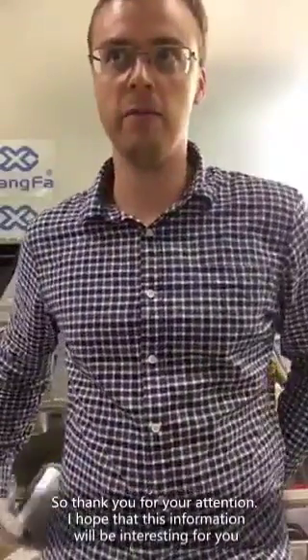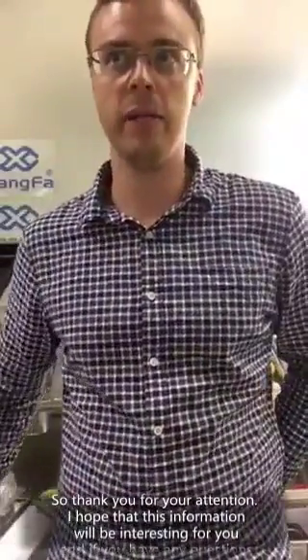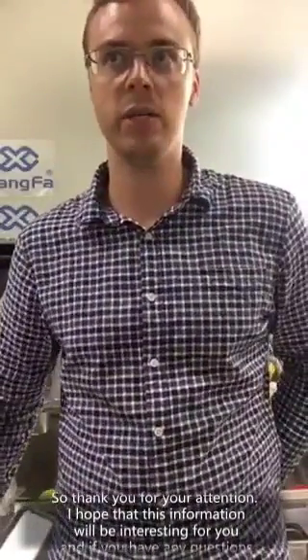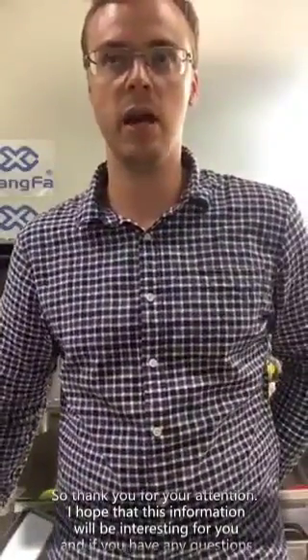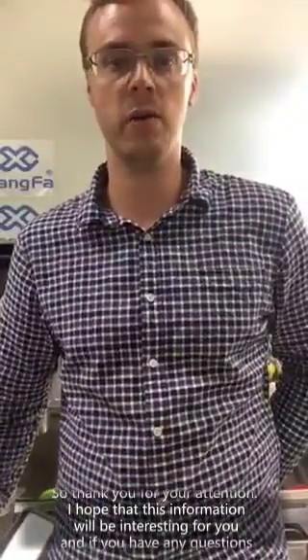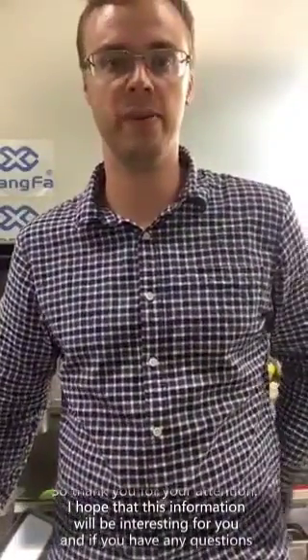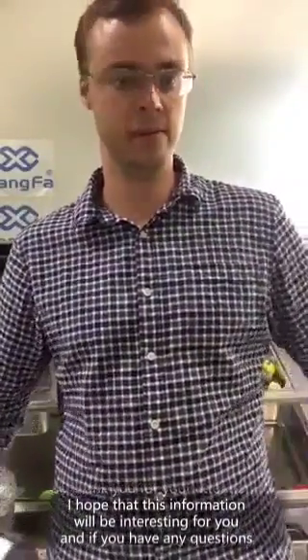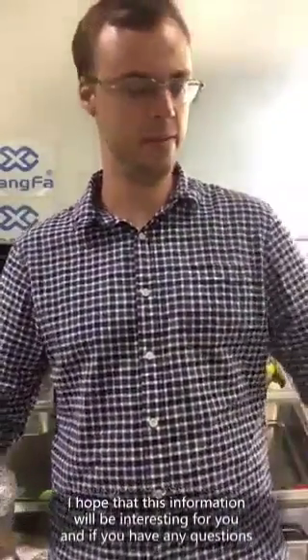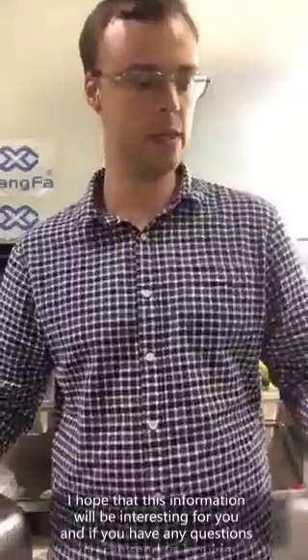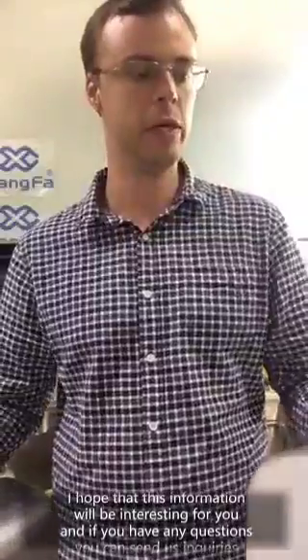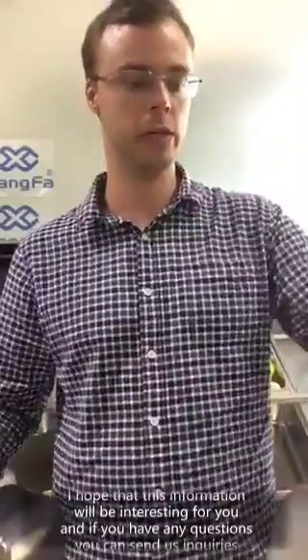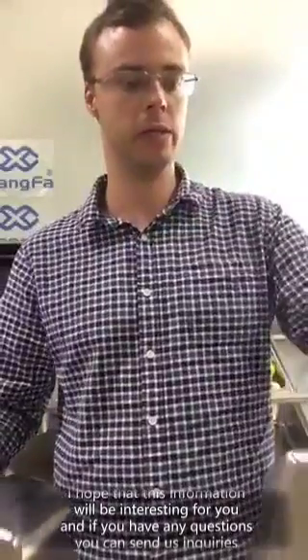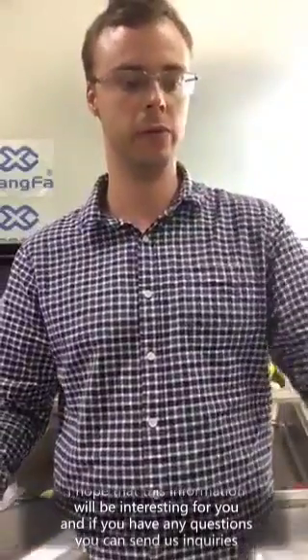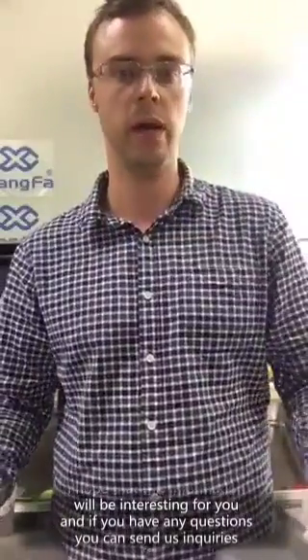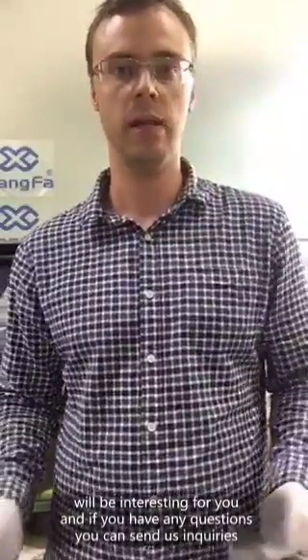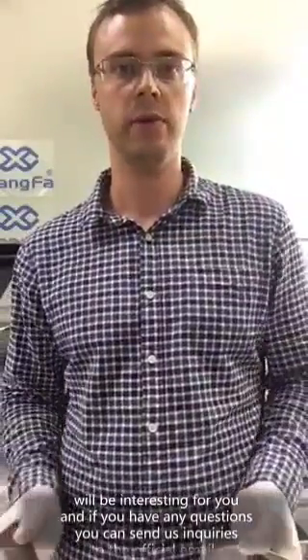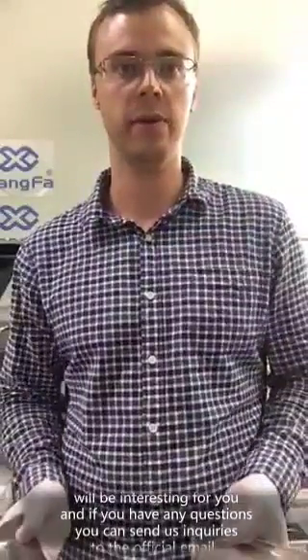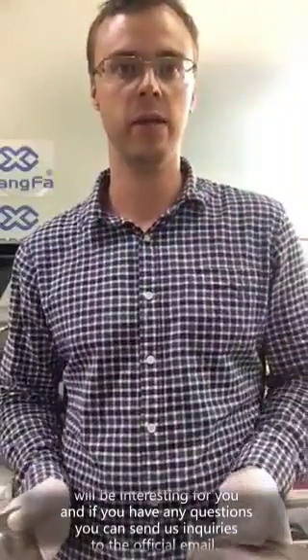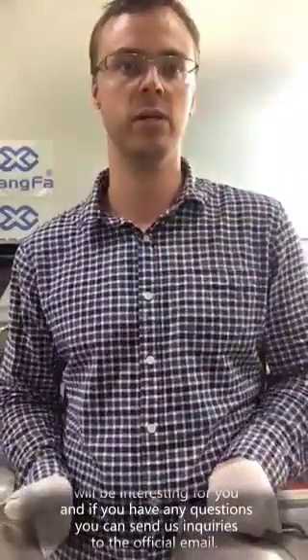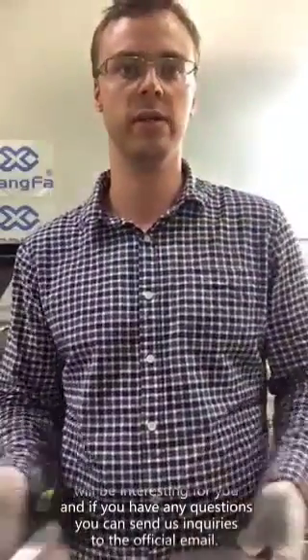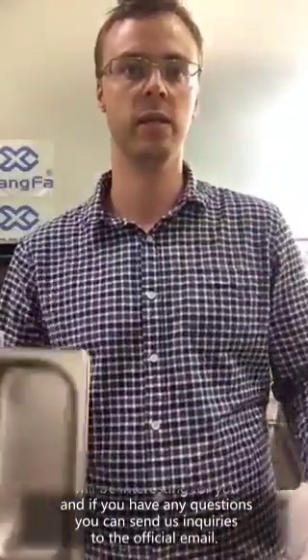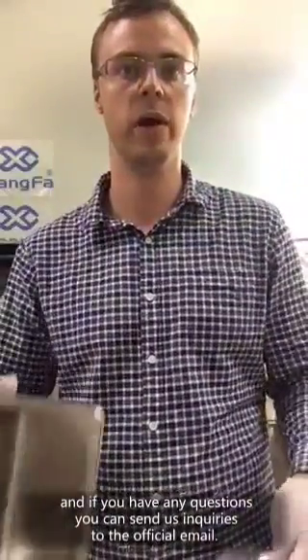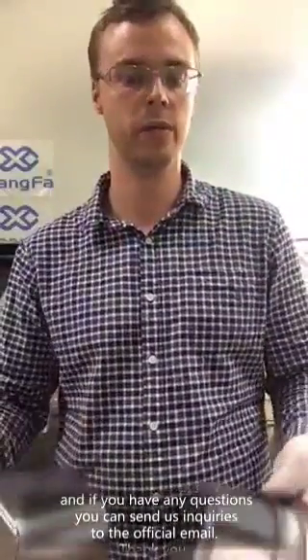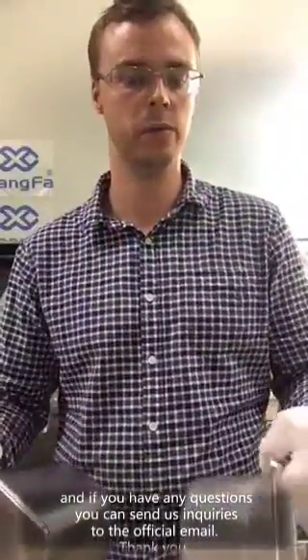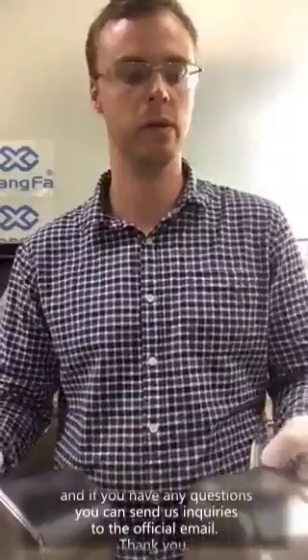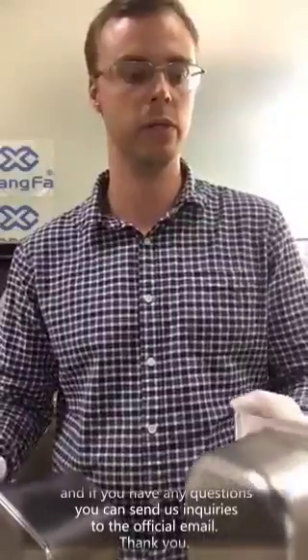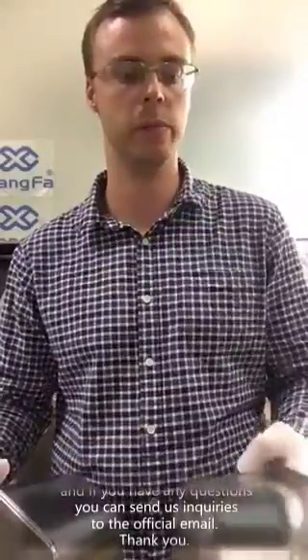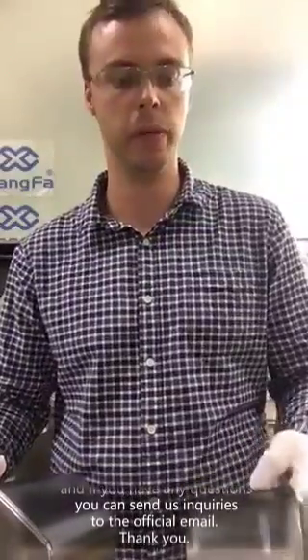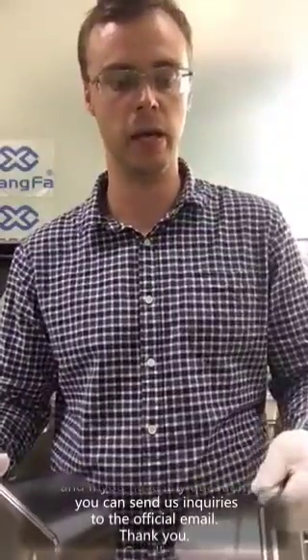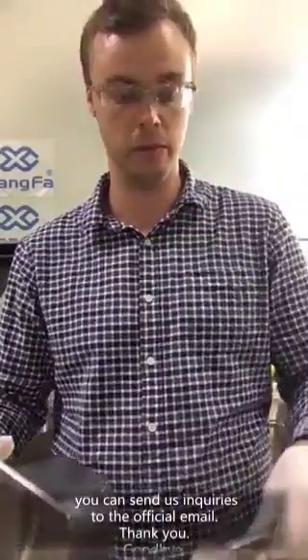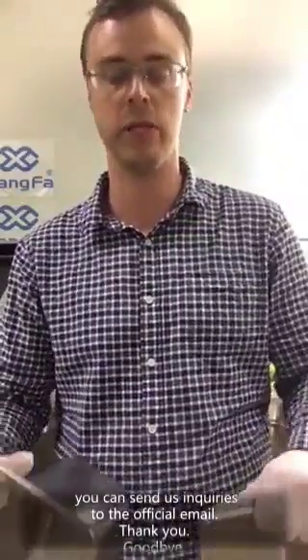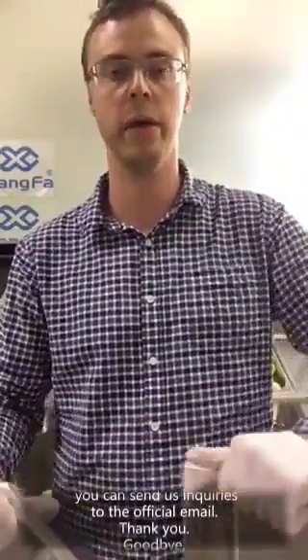Thank you for your attention. I hope that this information was interesting for you. And if you have any questions, you can send us inquiries to the official website or the official email.